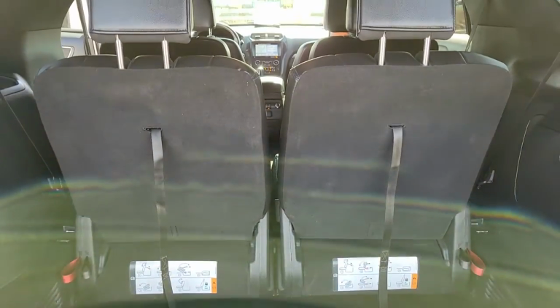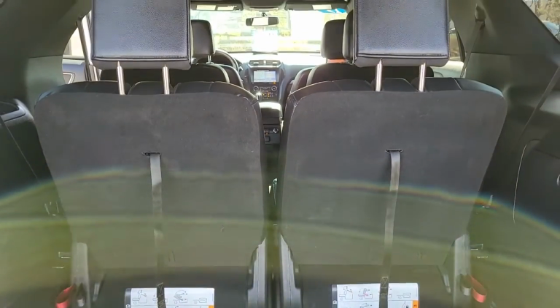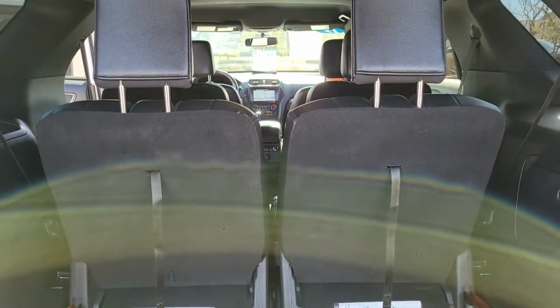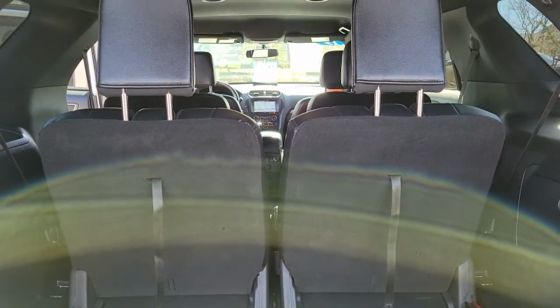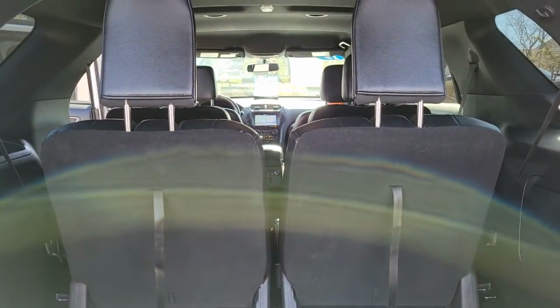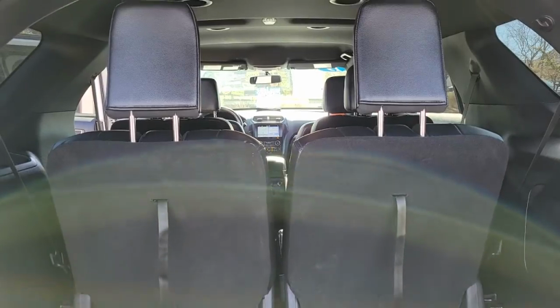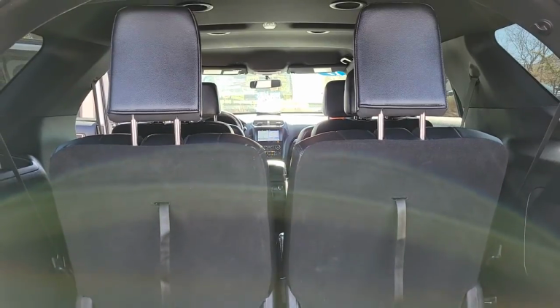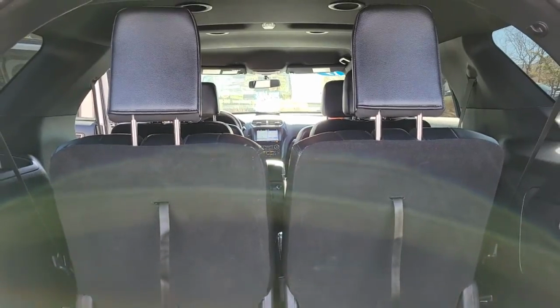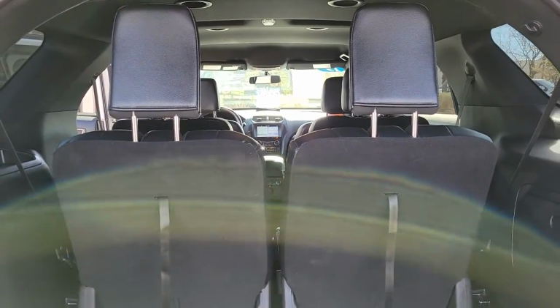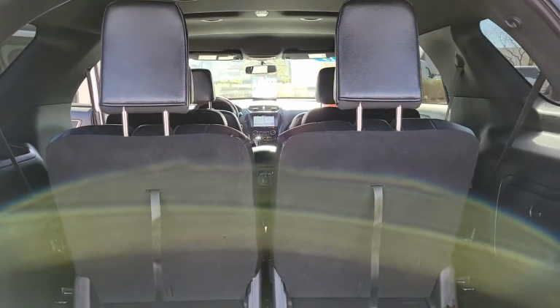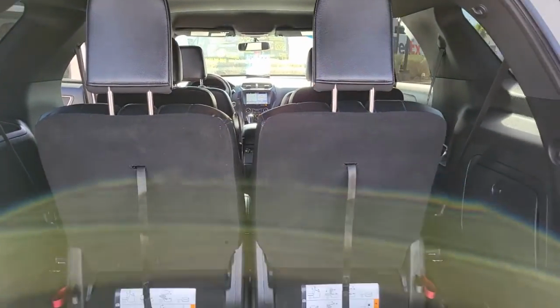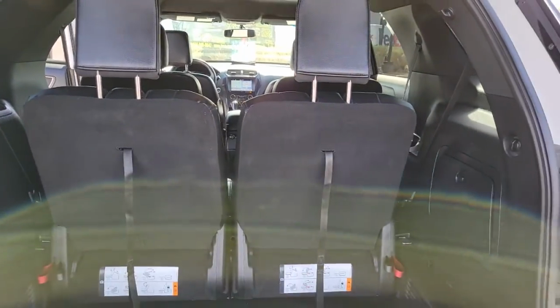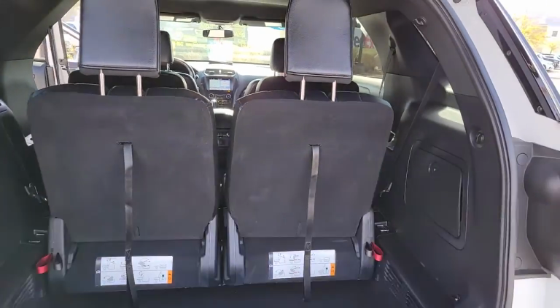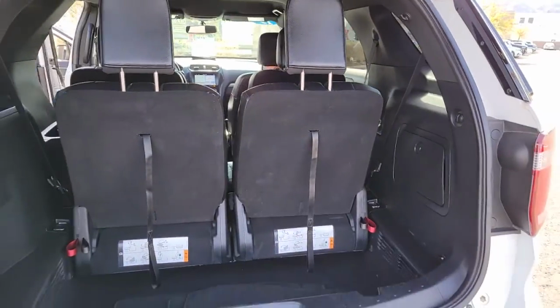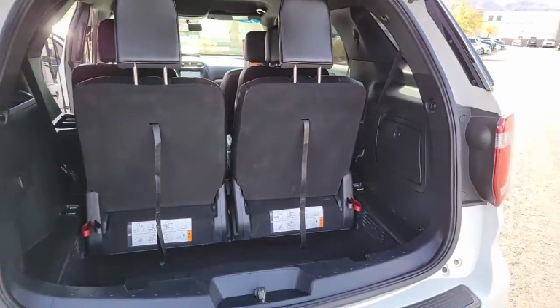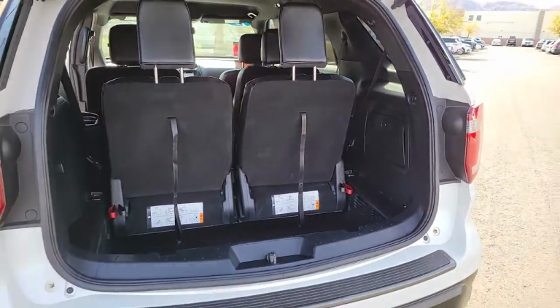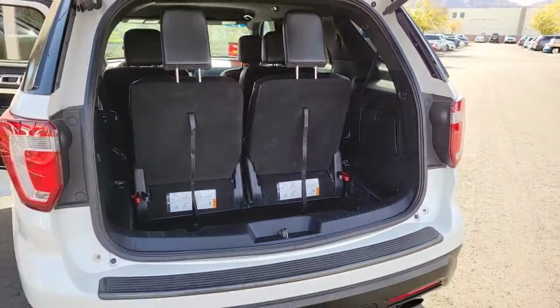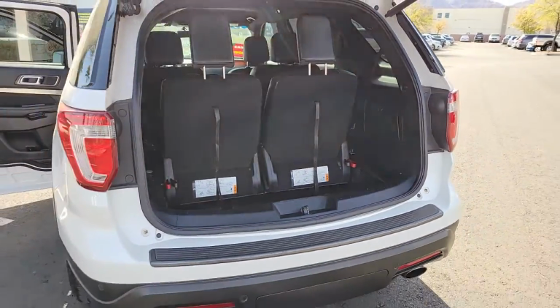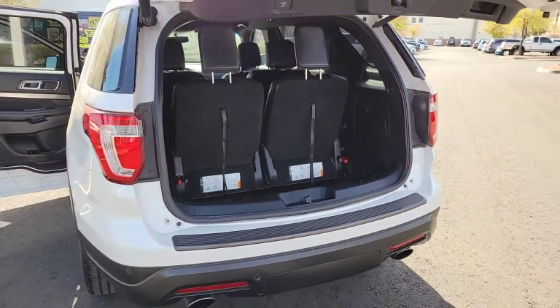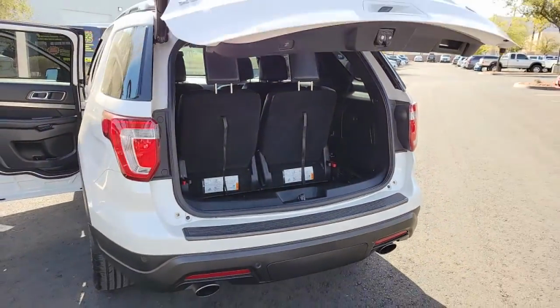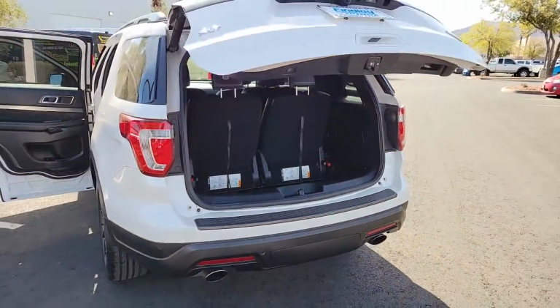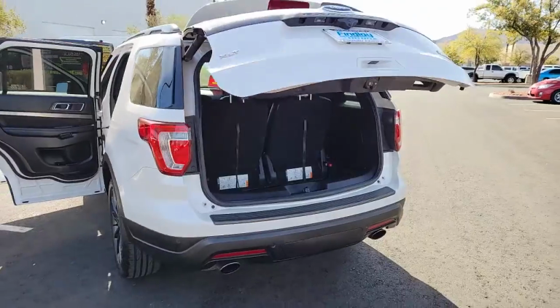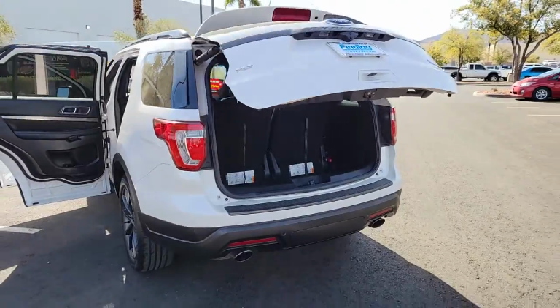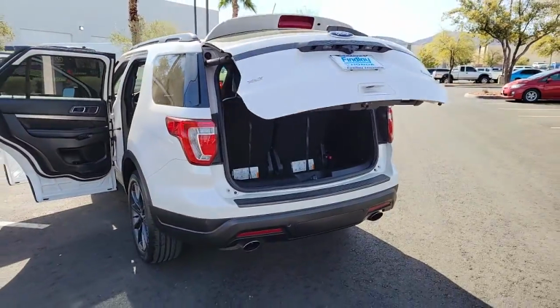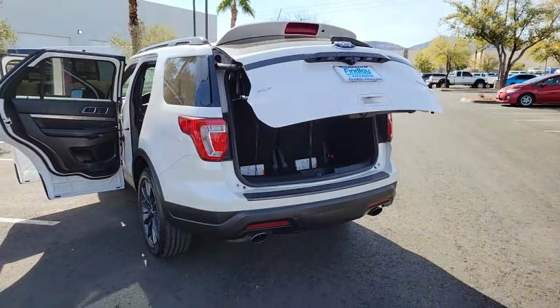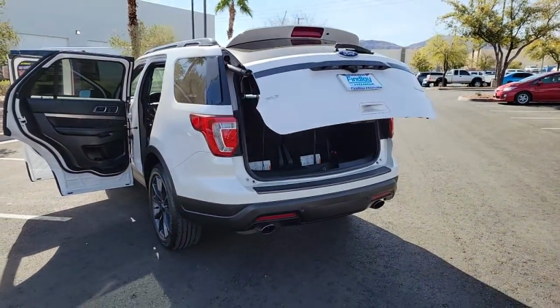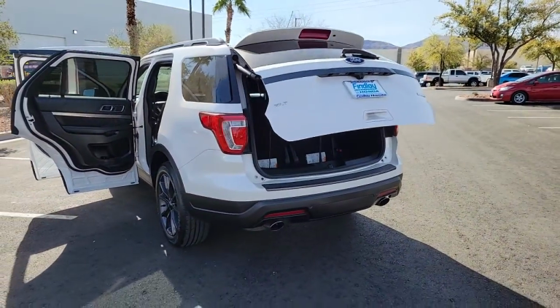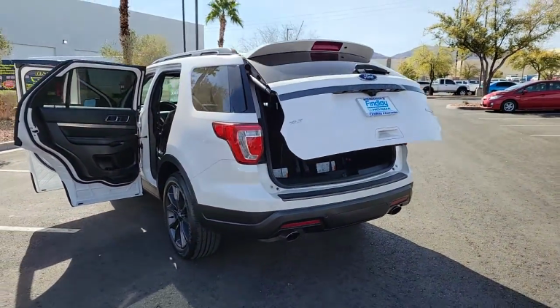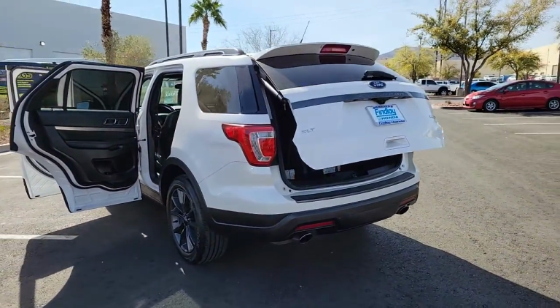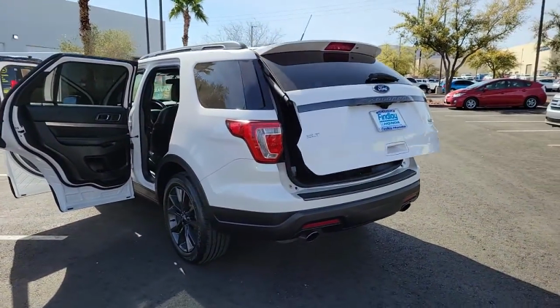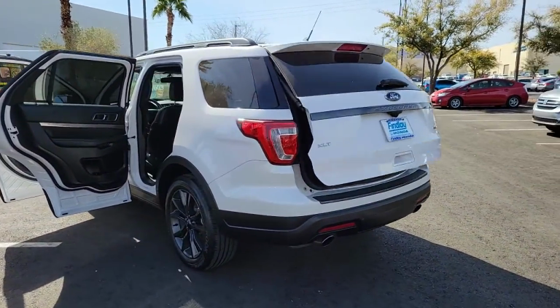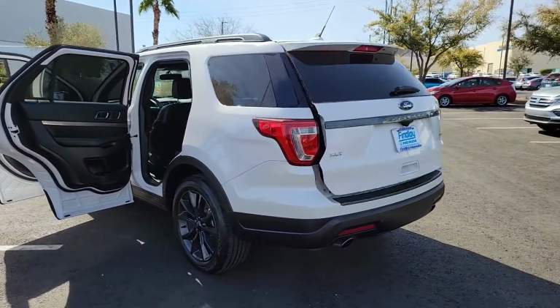The following are some of this vehicle's highlighted options: backup camera, third row seat, leather steering wheel. Count on Explorer to make your adventures all they can be.